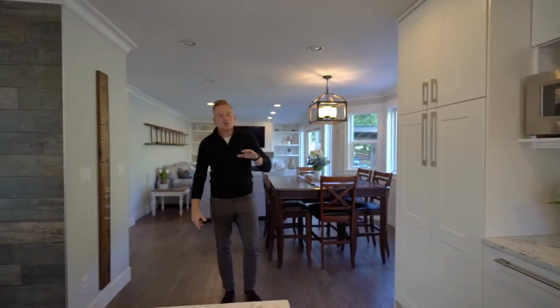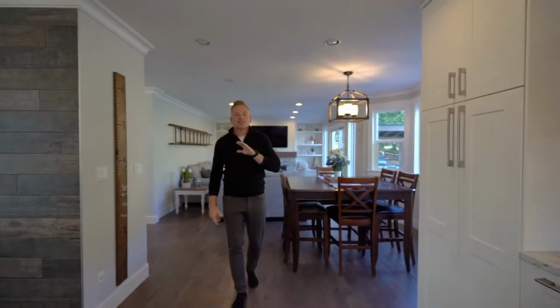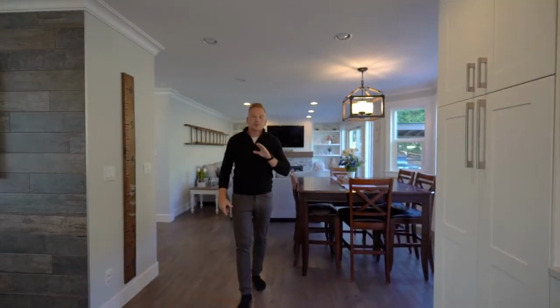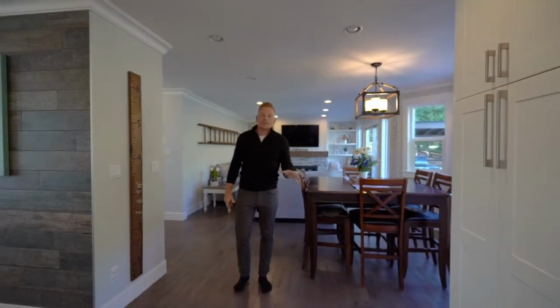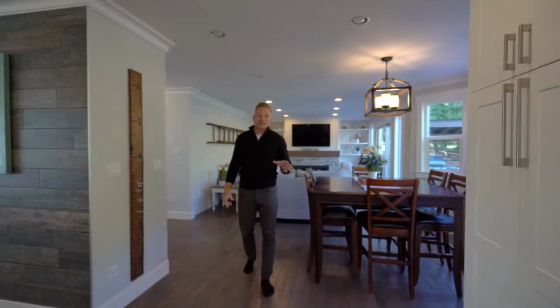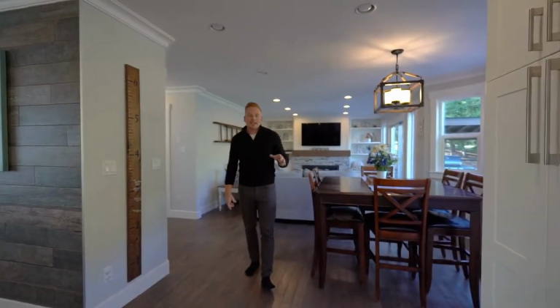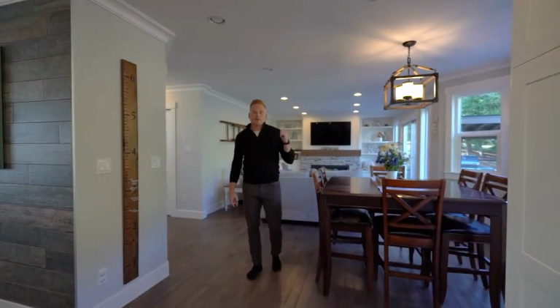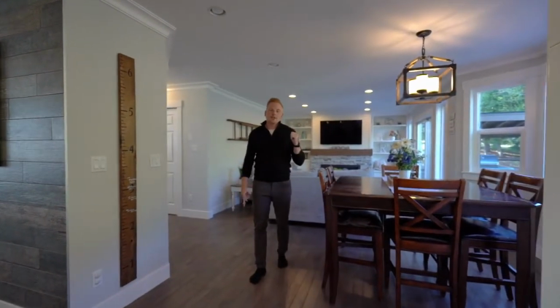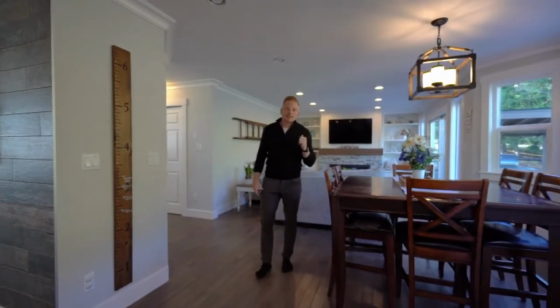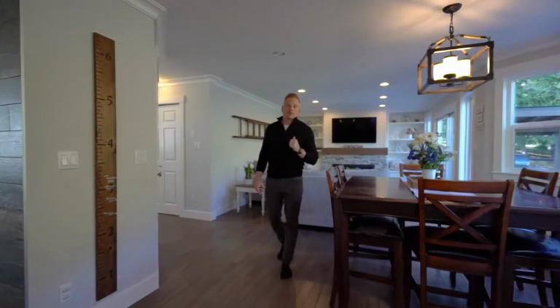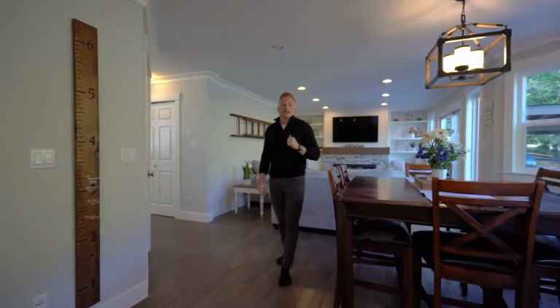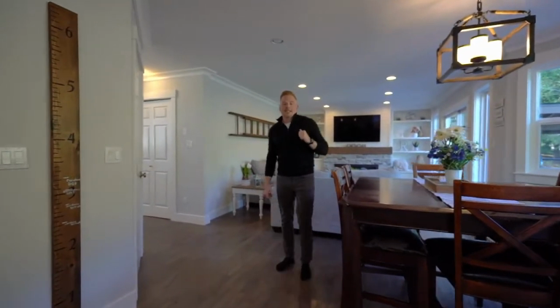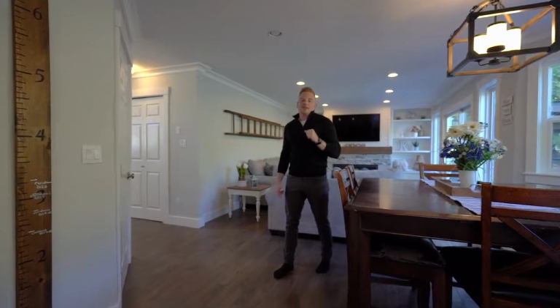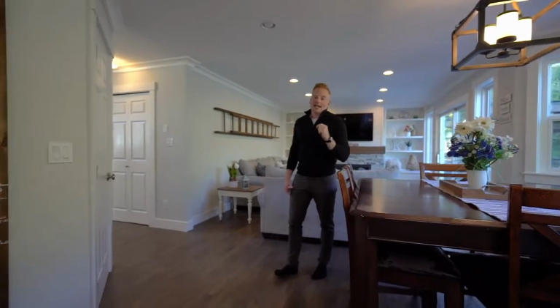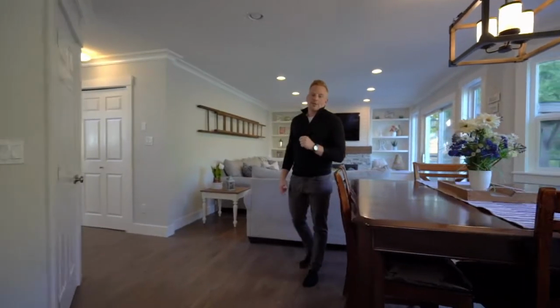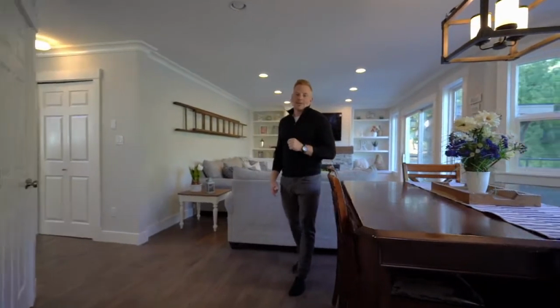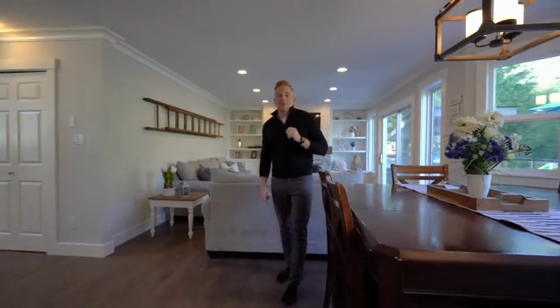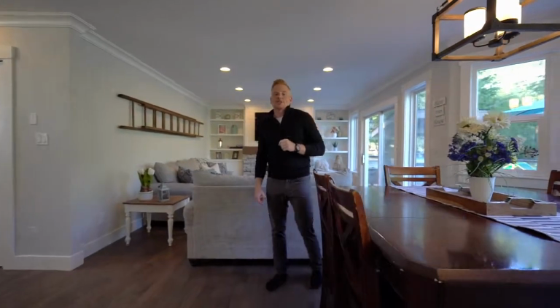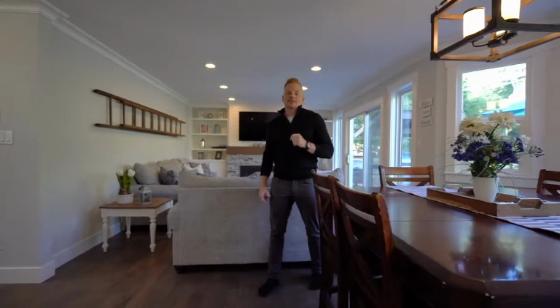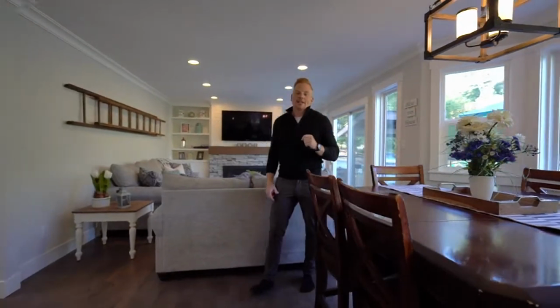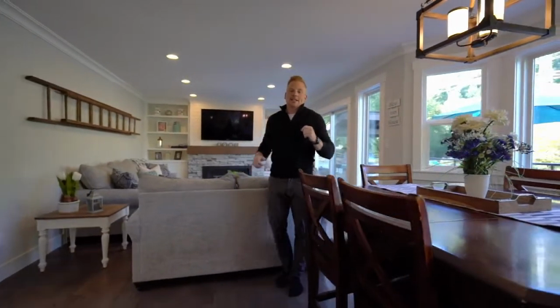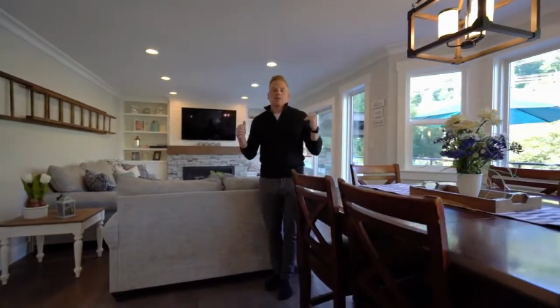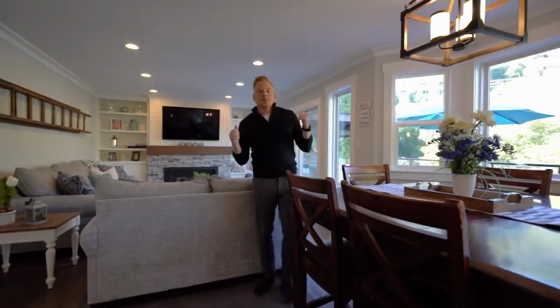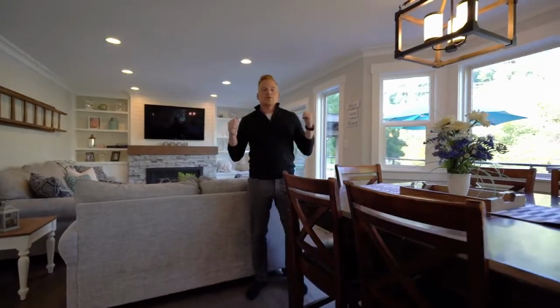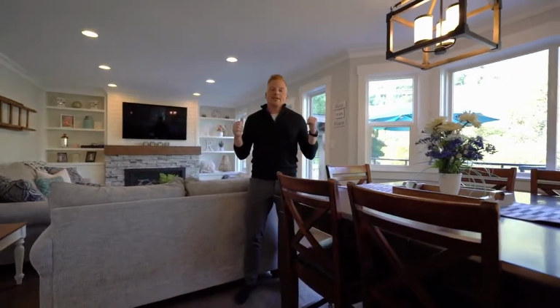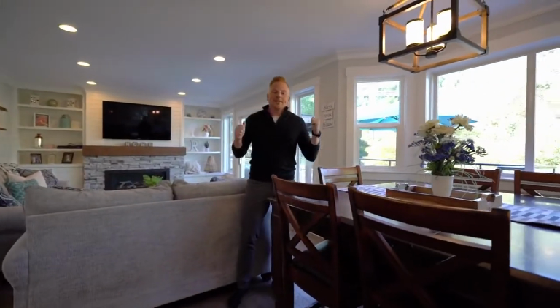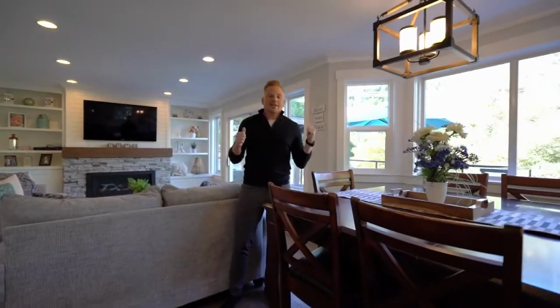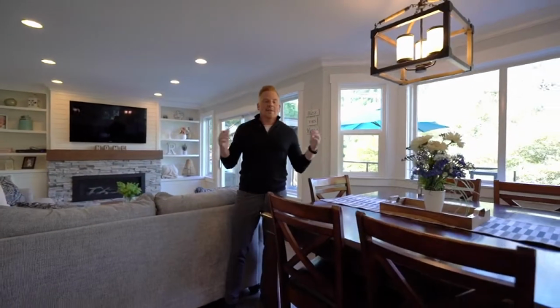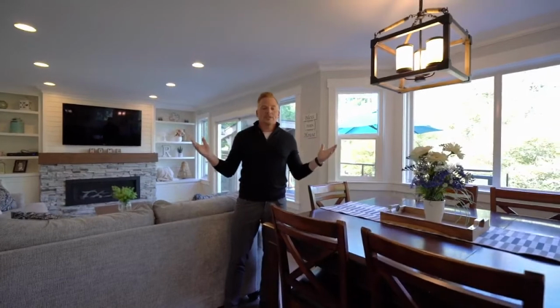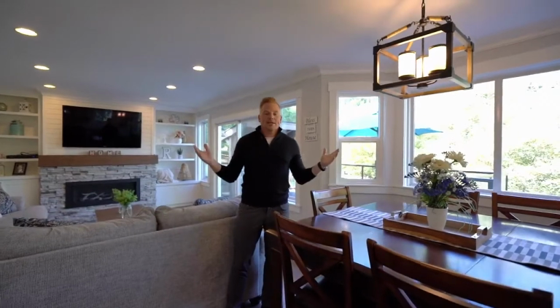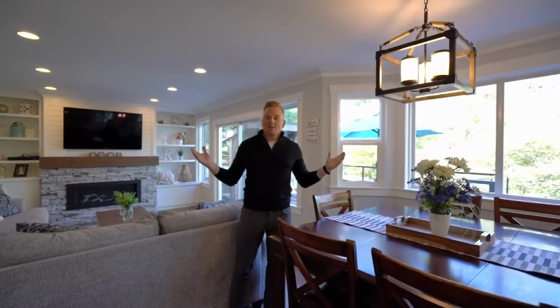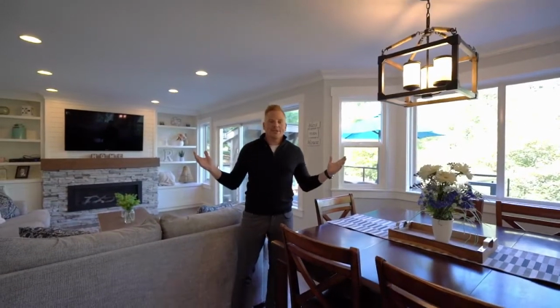You're backing on to Discovery Trail — gorgeous green space. And then over here we have our living room again with gas fireplace, built-ins on either side, and it opens up to a great deck. Come enjoy this space, great for entertaining.